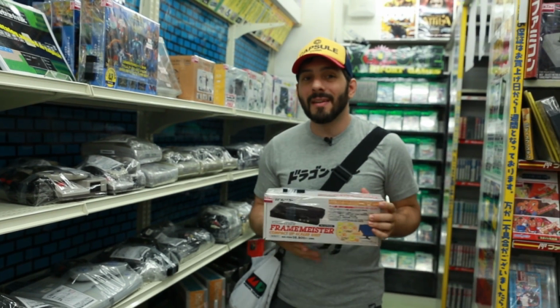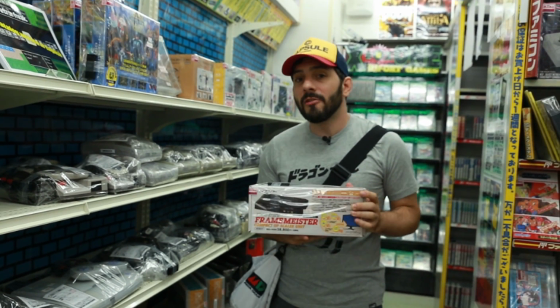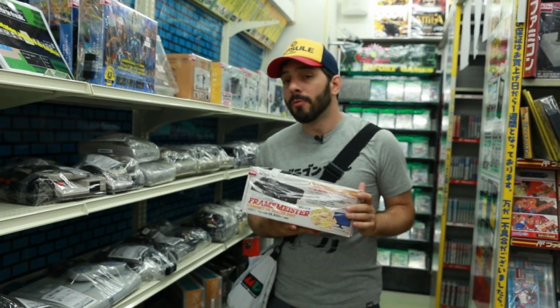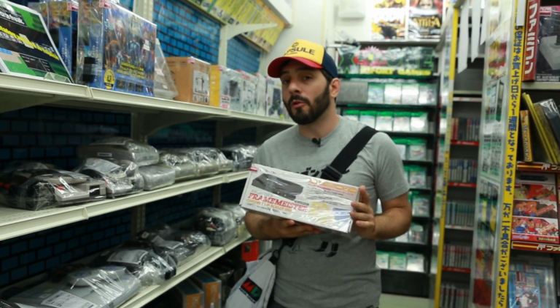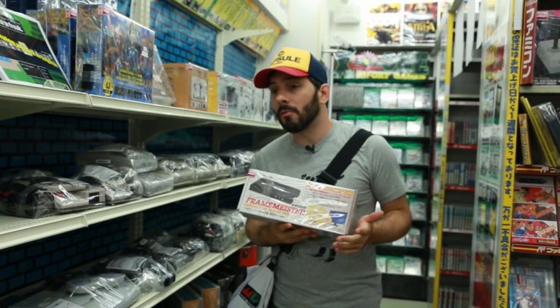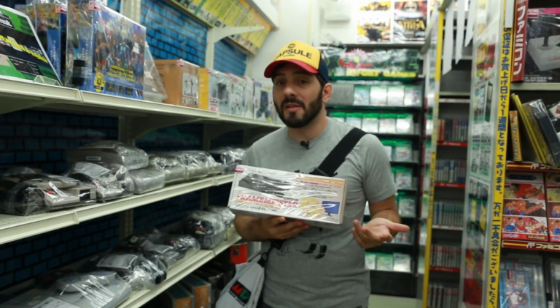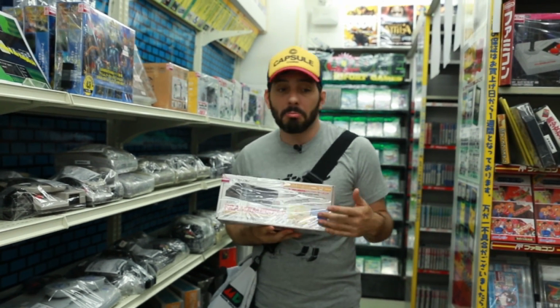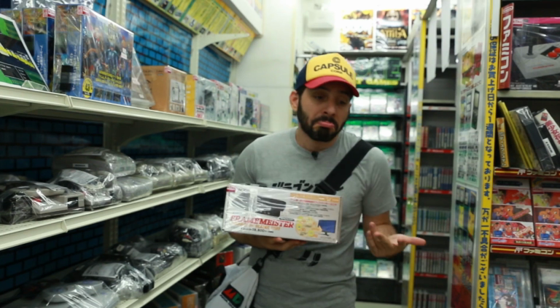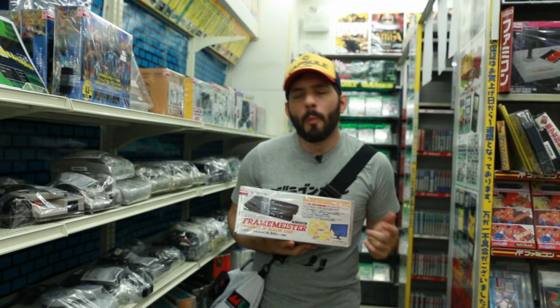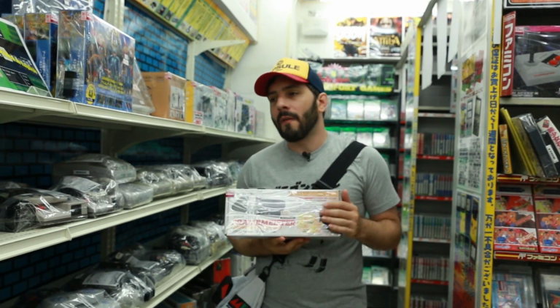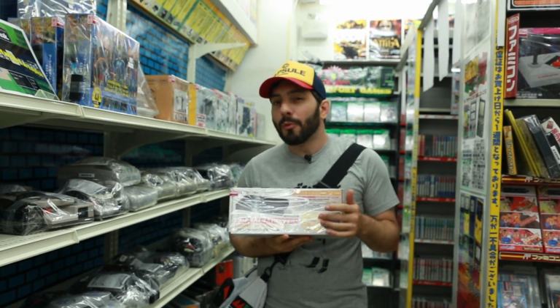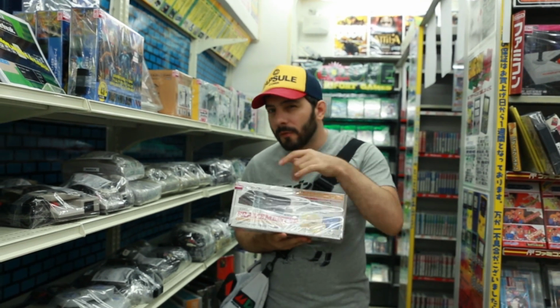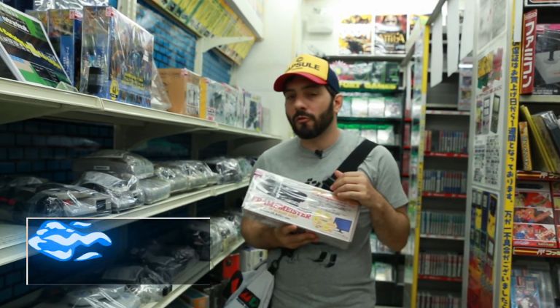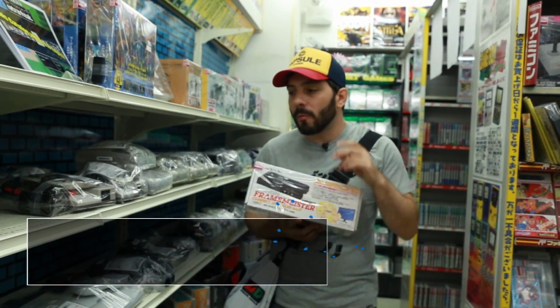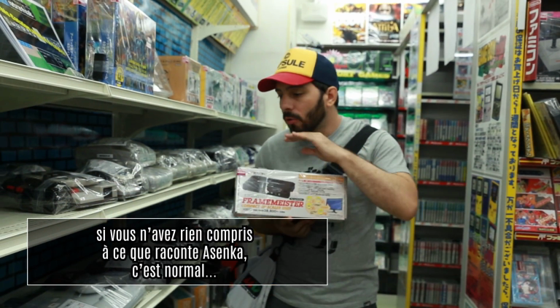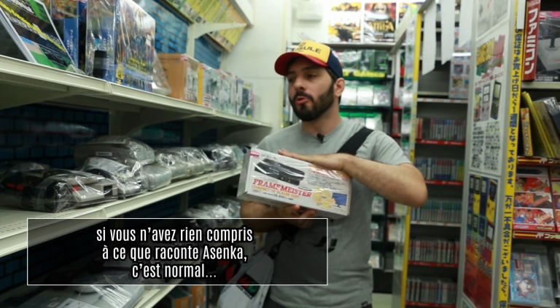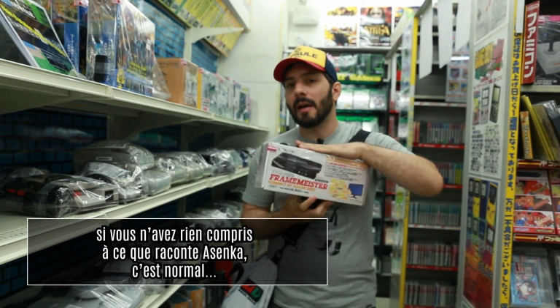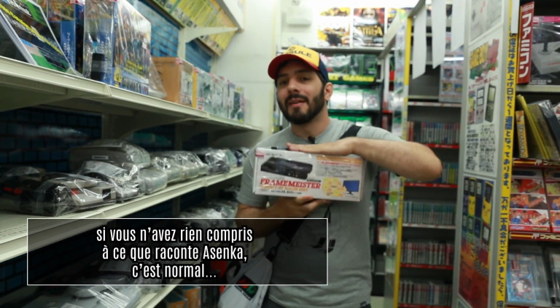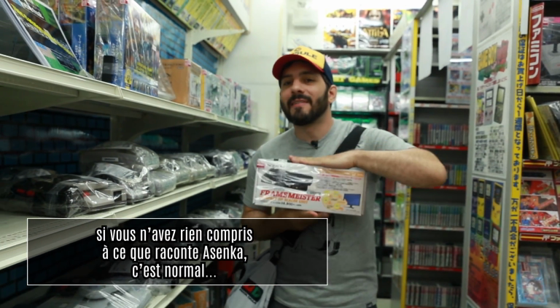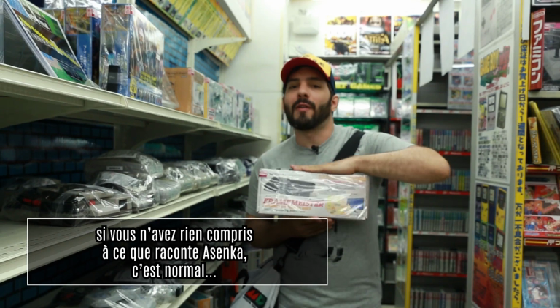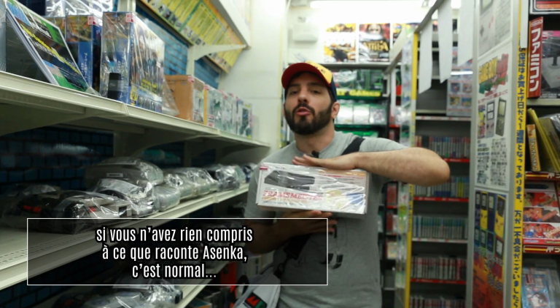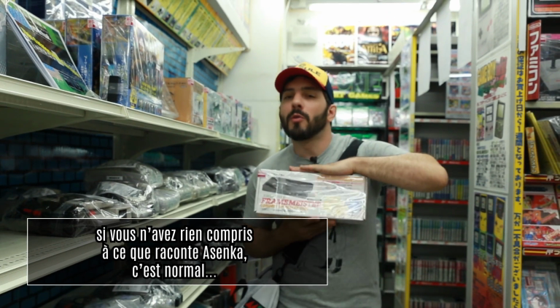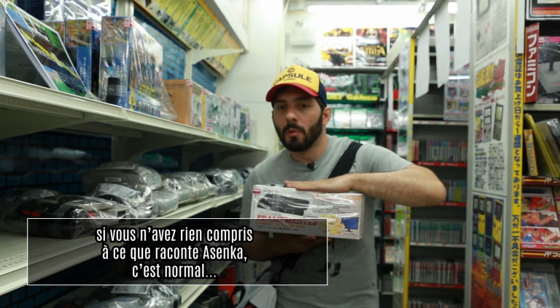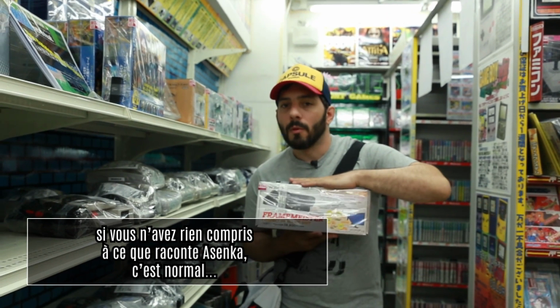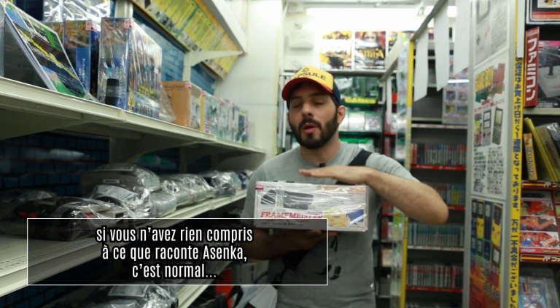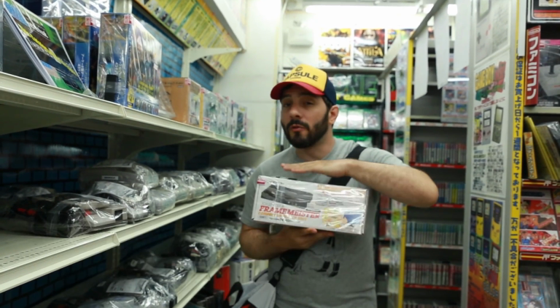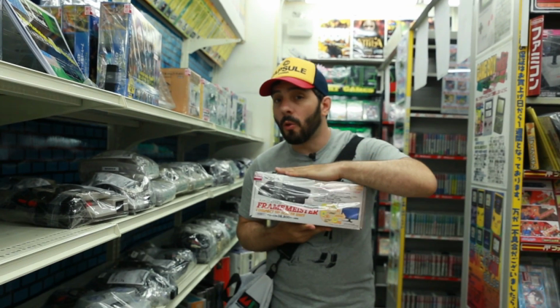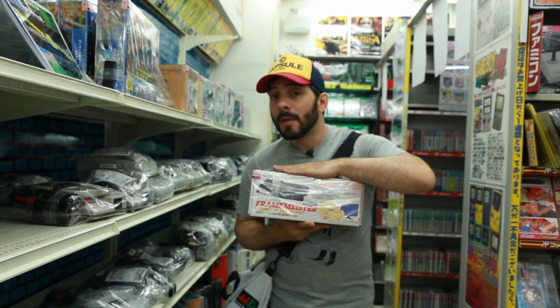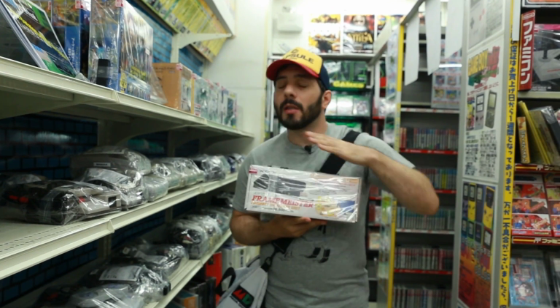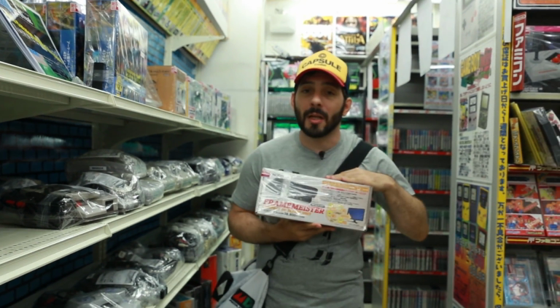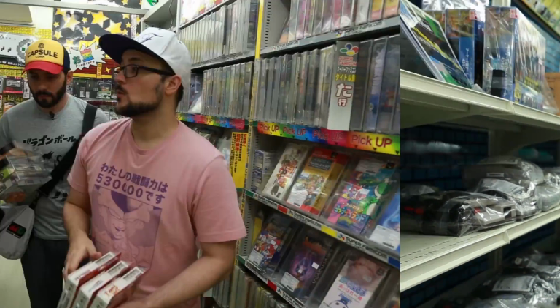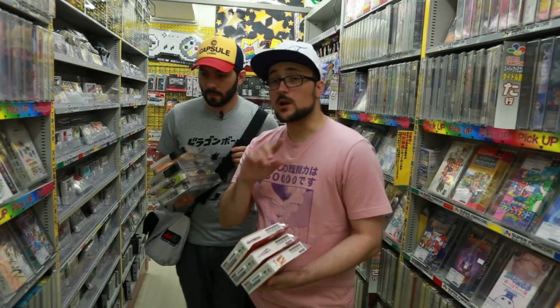À noter un léger input lag de 21 millisecondes. On peut faire avec, ça peut gêner sur certains jeux de baston. Mais grosso modo, ça reste ce qui se fait de mieux pour jouer avec du rétro sur des télés modernes.